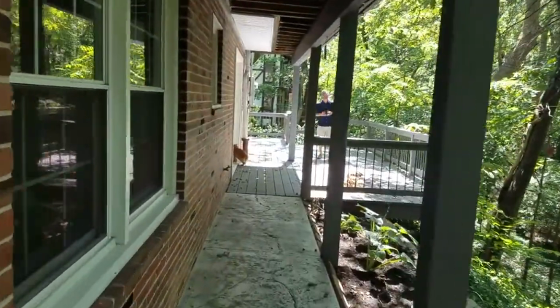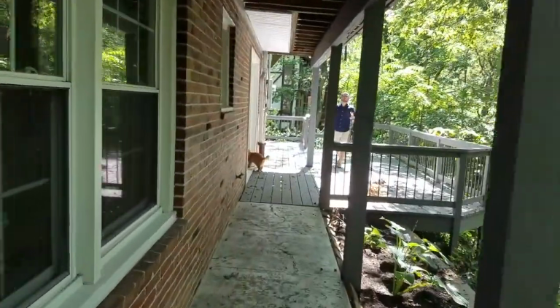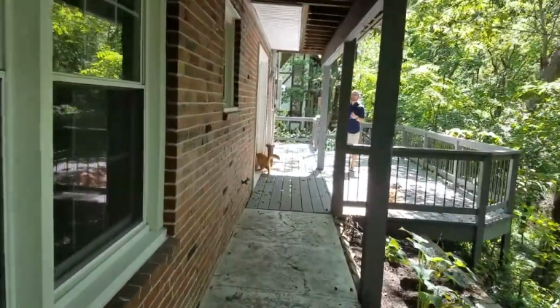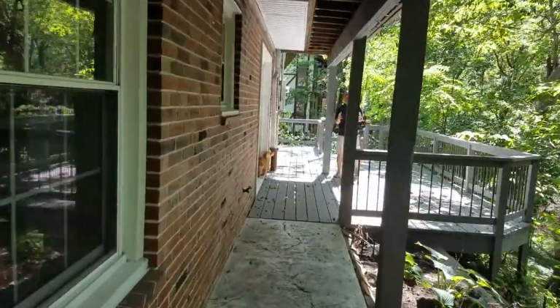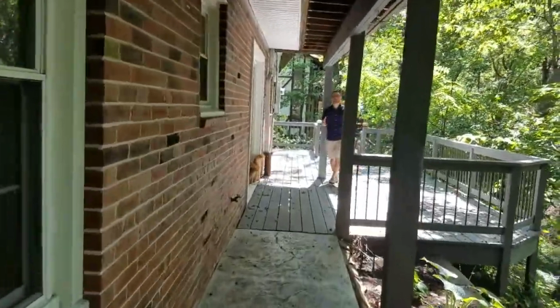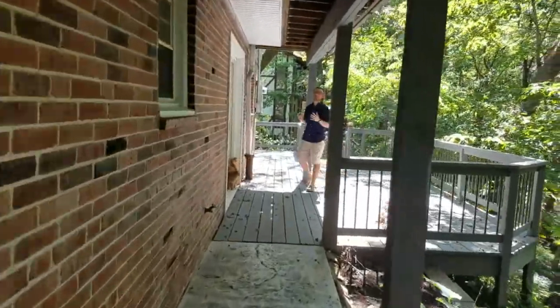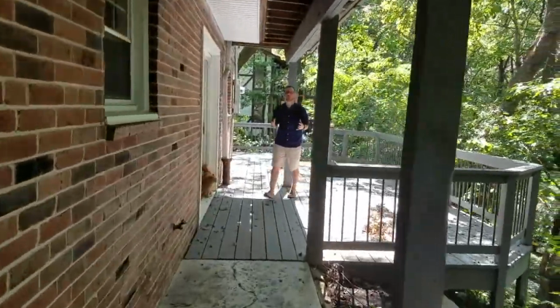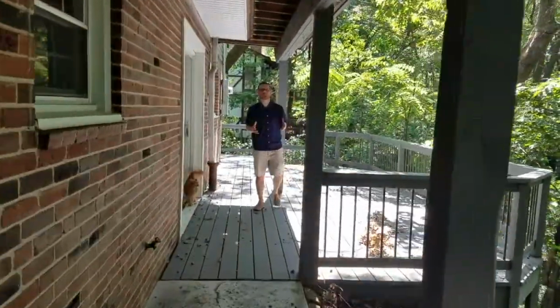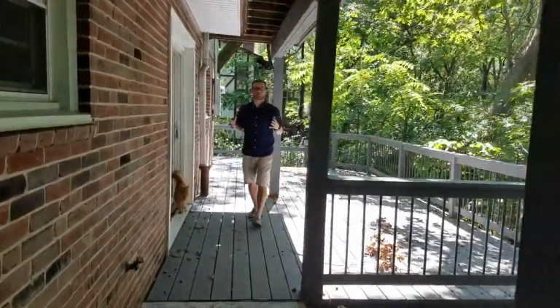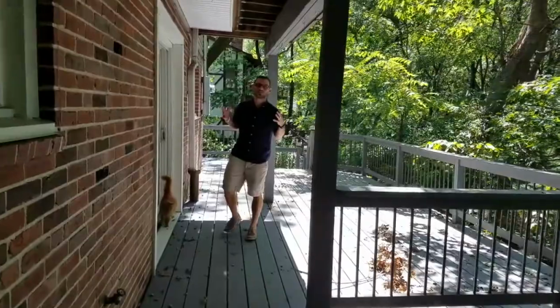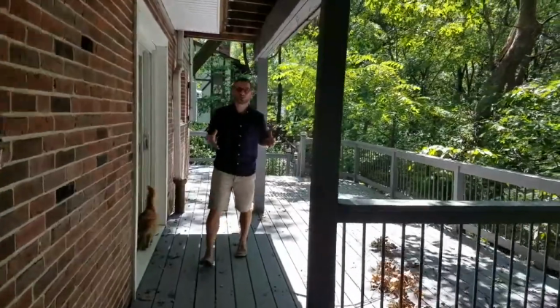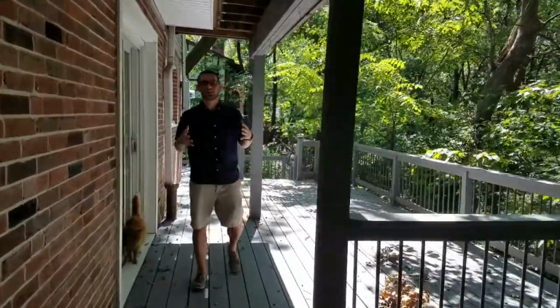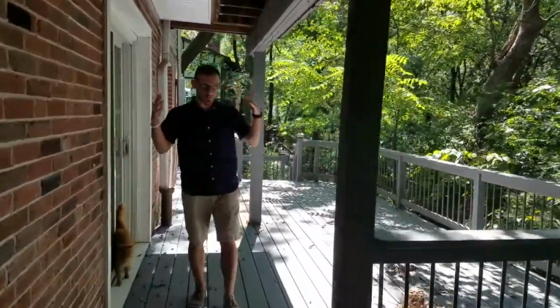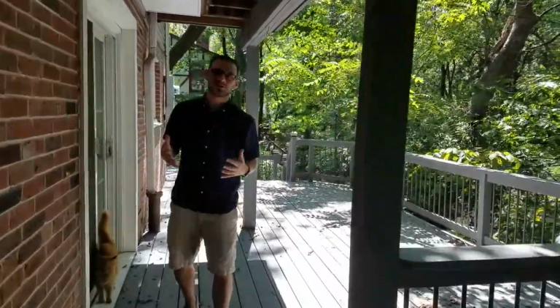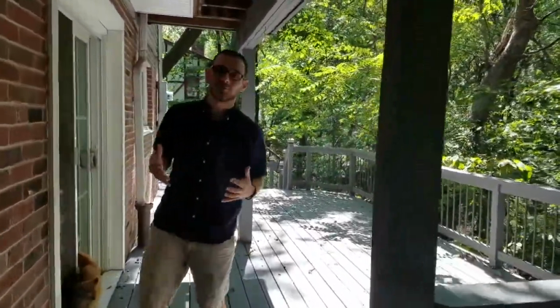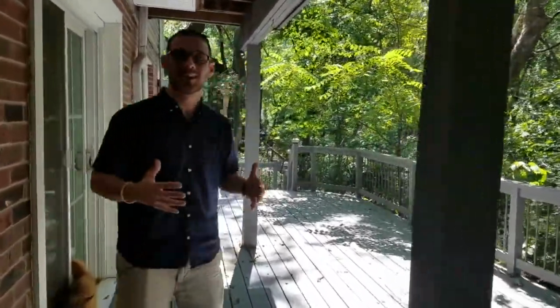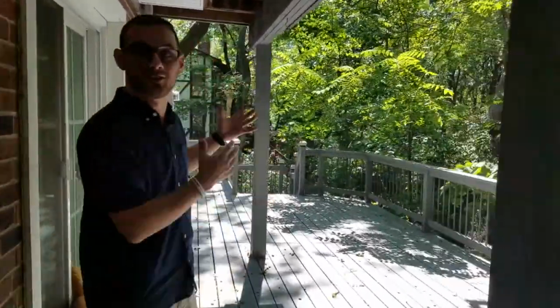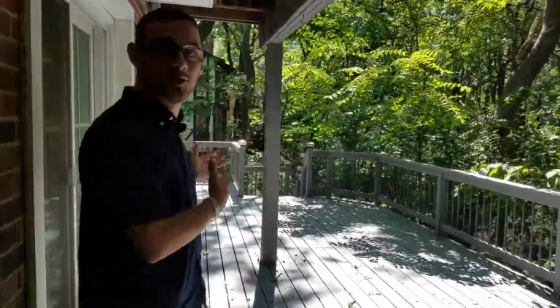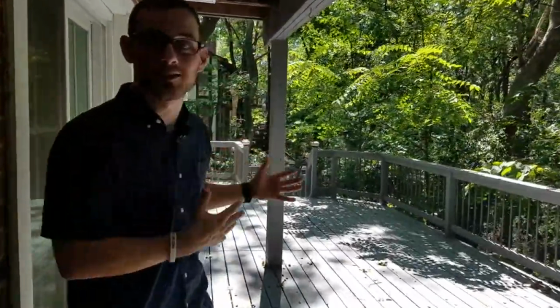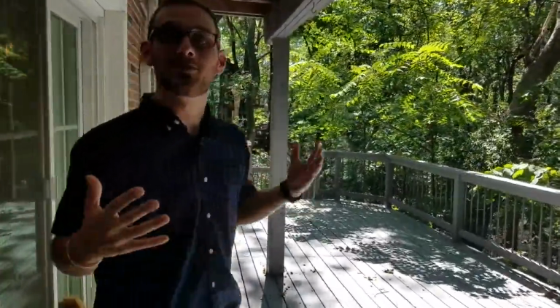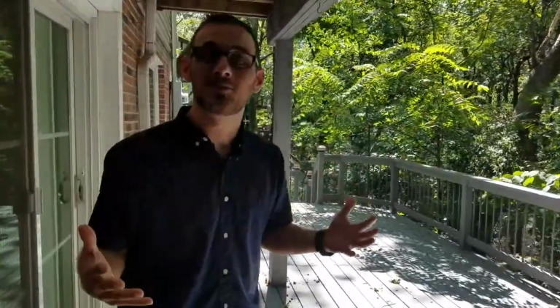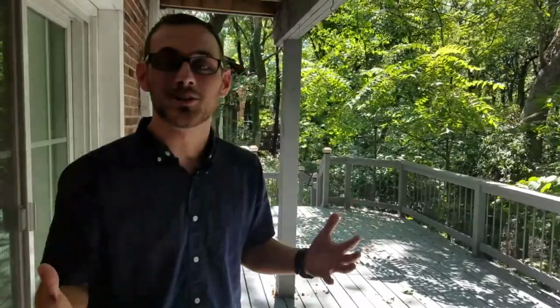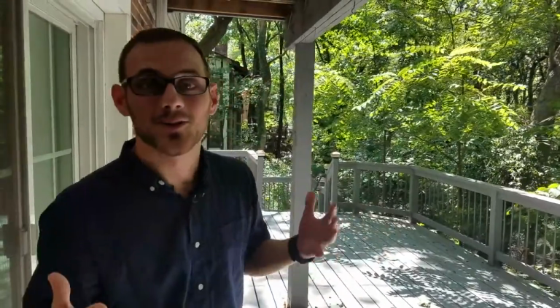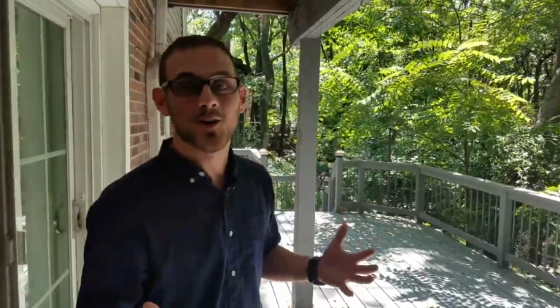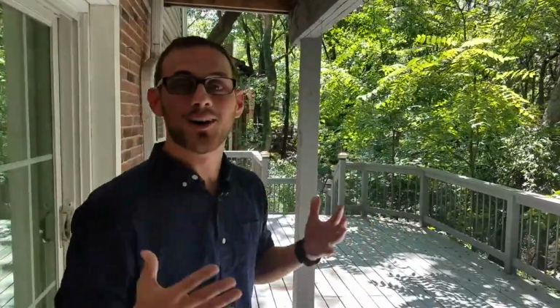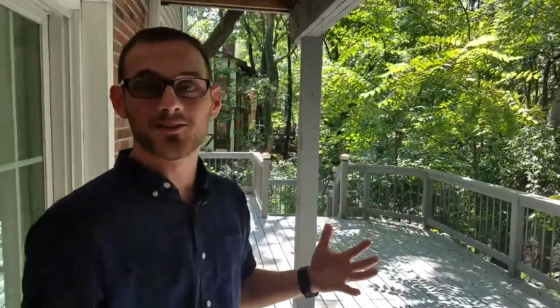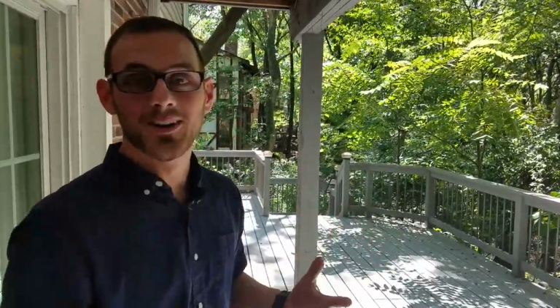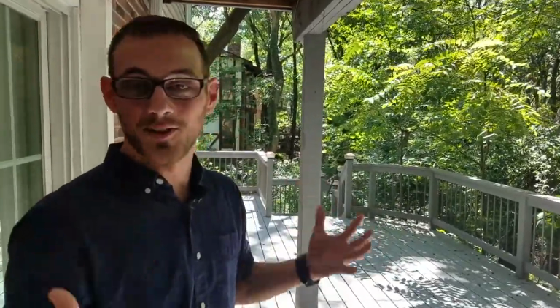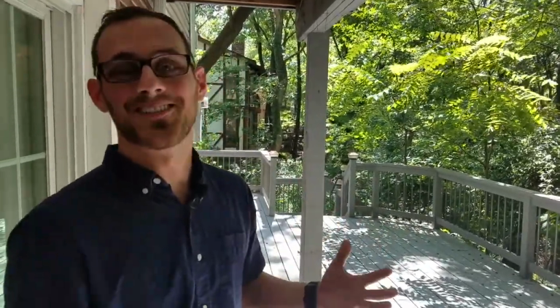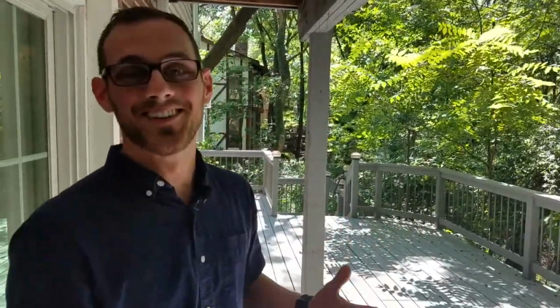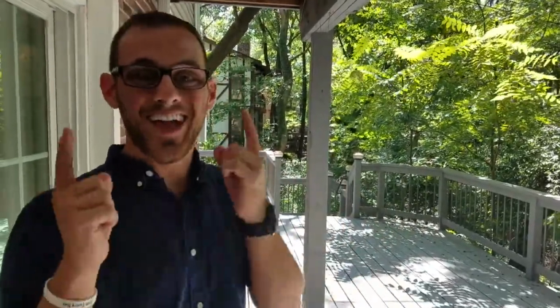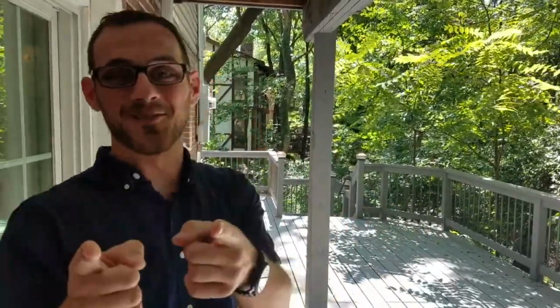Folks, thank you again for tuning in for another Home Tour Tuesday. We're here in Kirkwood. I appreciate you stopping in and enjoying the show with us. Be sure you tune in next week for another home on another tour in another part of town. Have a great week.